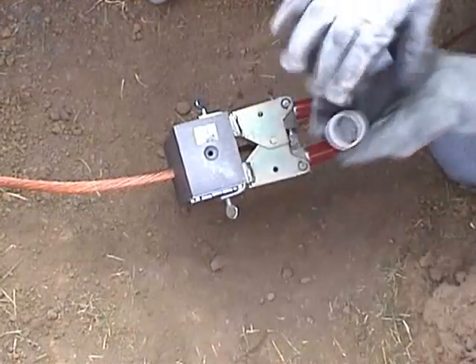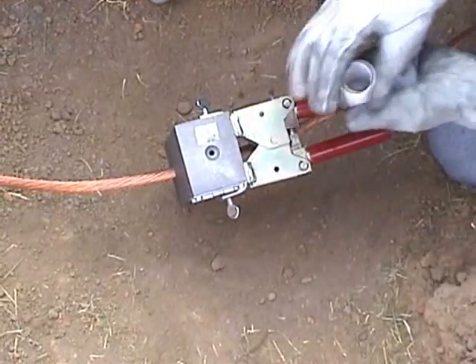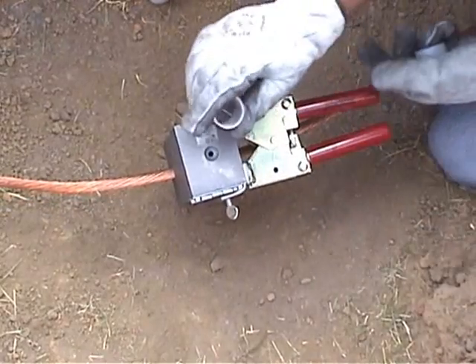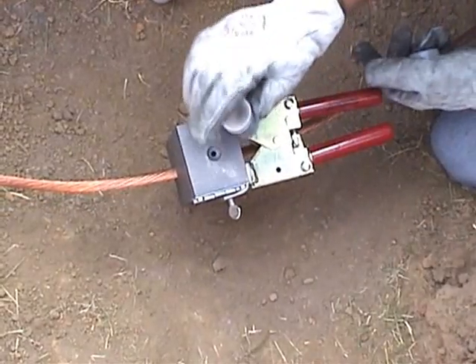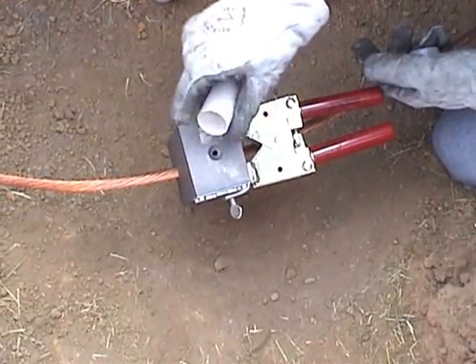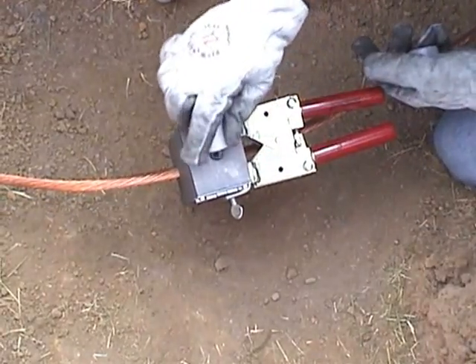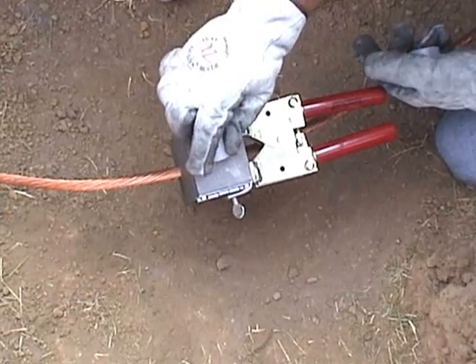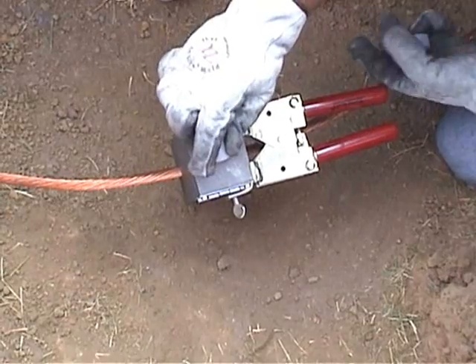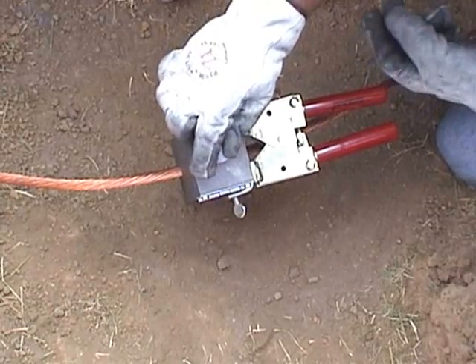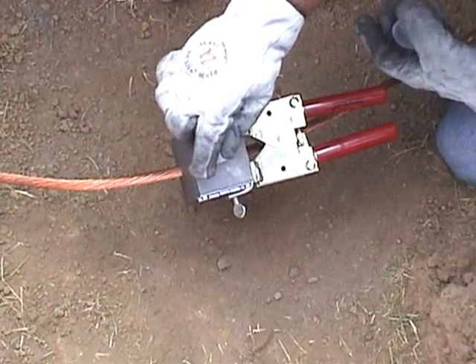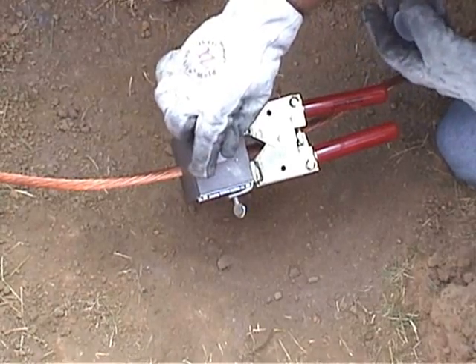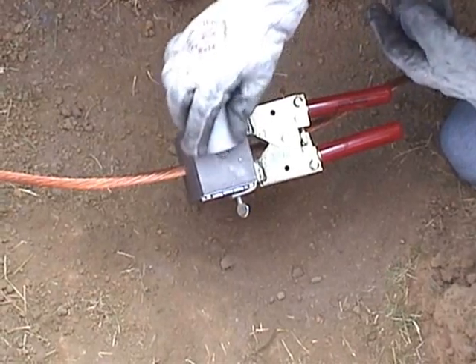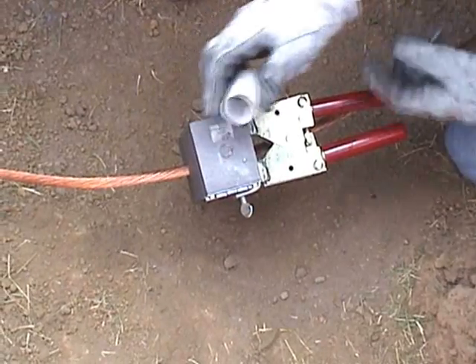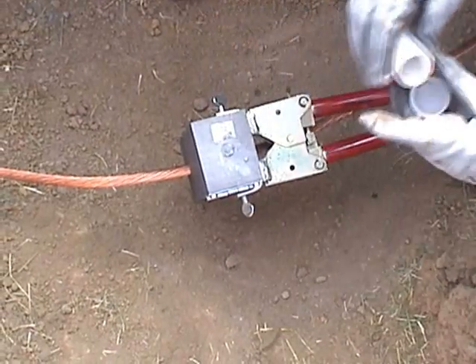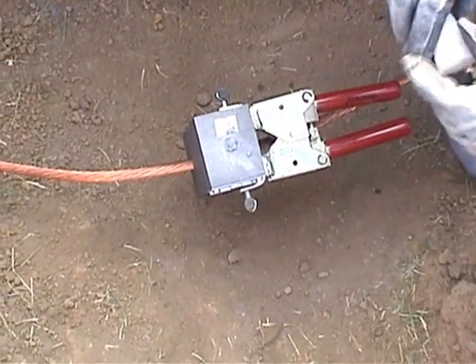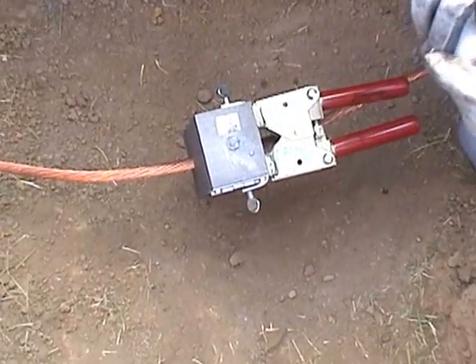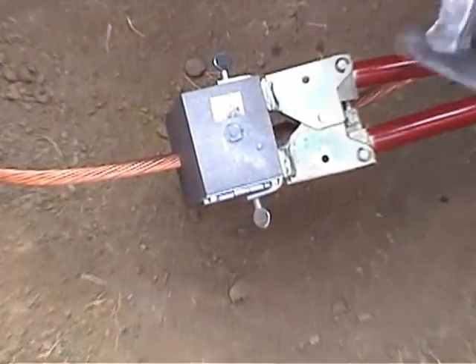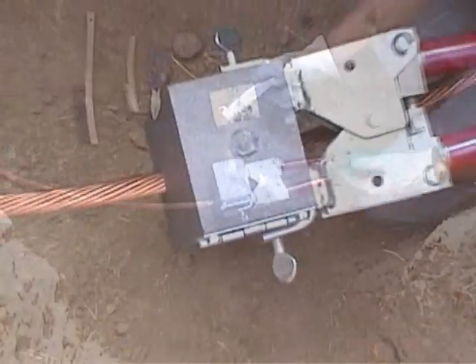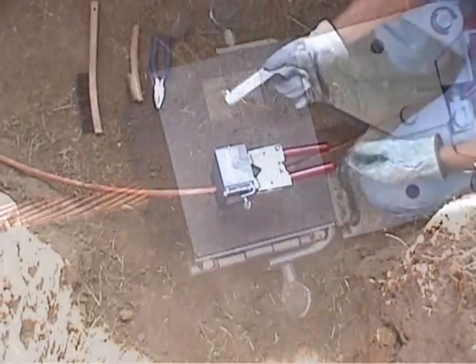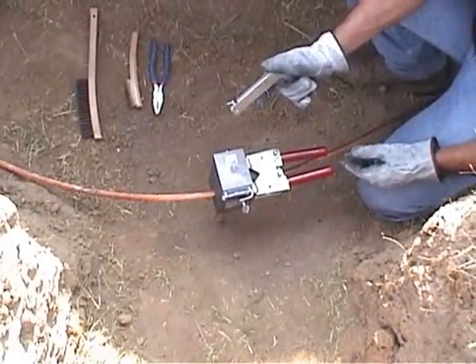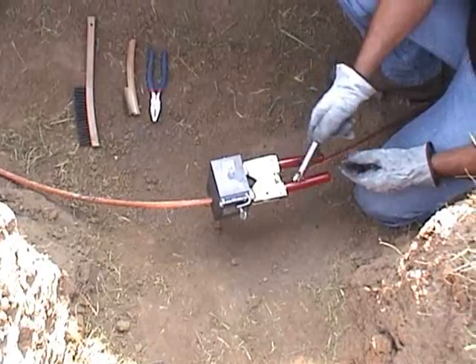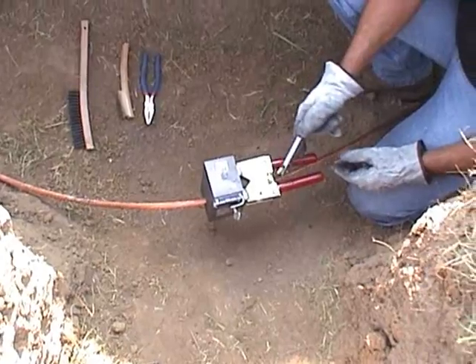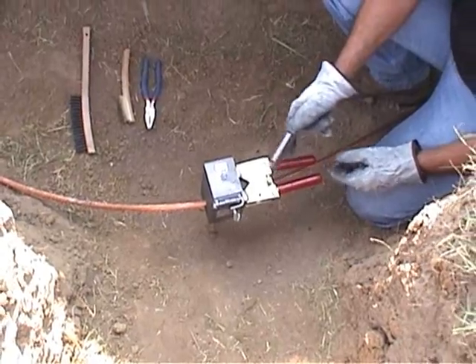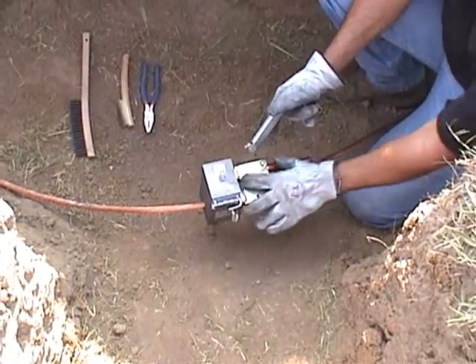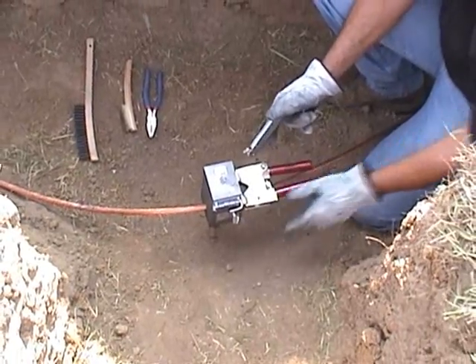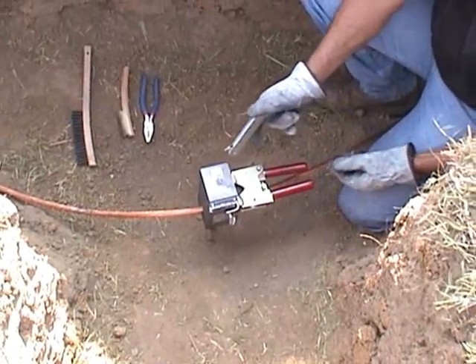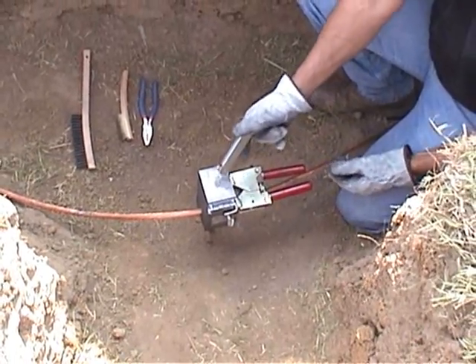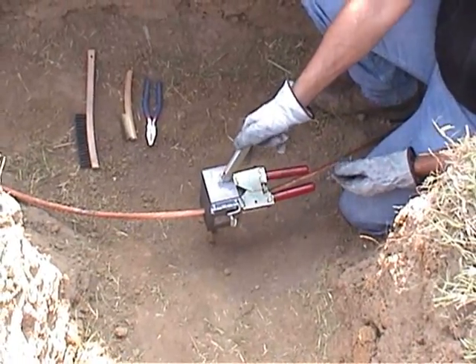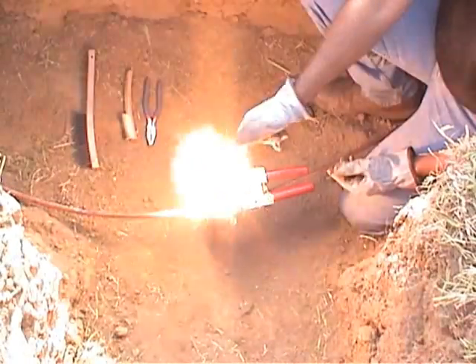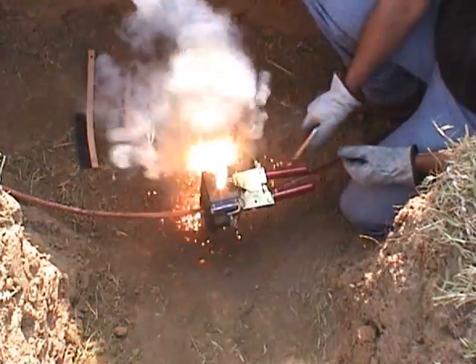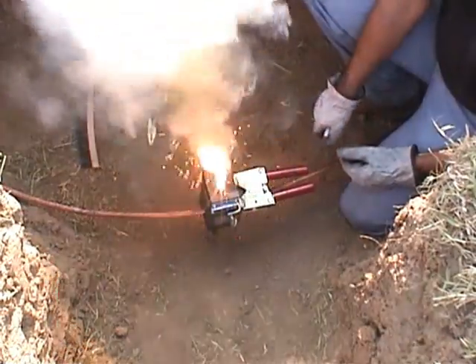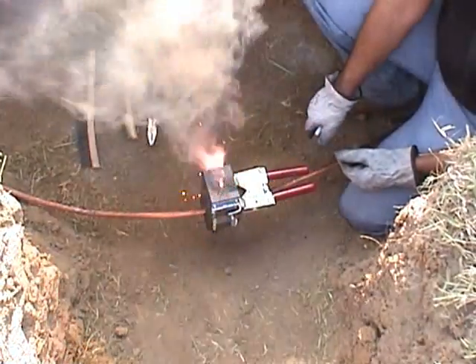The starting powder is located in the bottom of the tube. Tap the container to loosen it and place about 25% of it into the easy light ignition pocket. Now, using the flint igniter, ignite the starting powder.